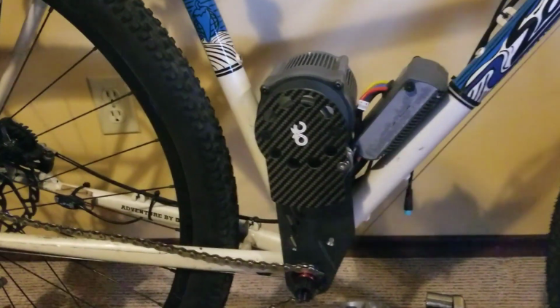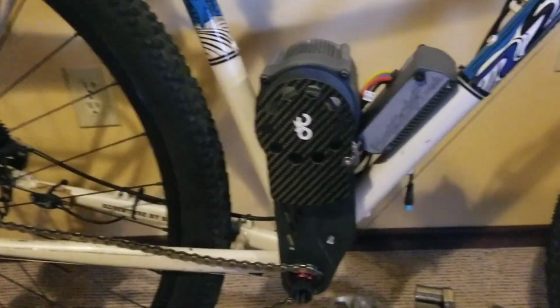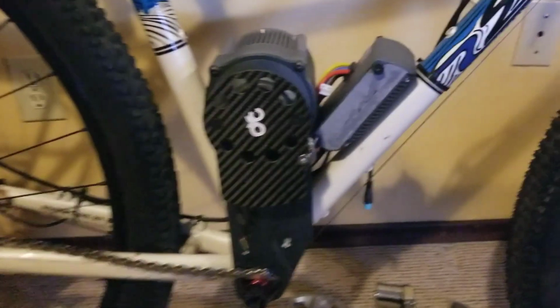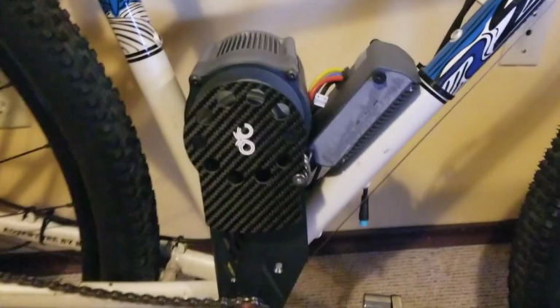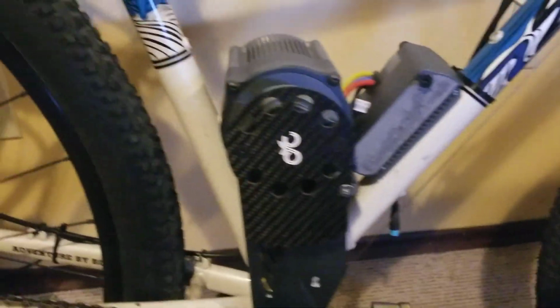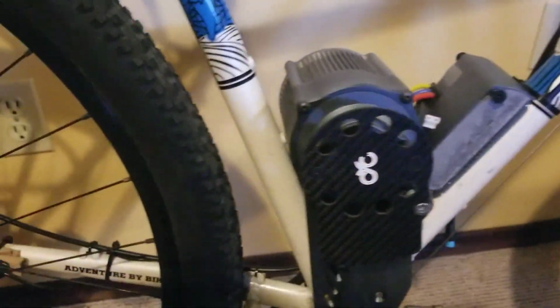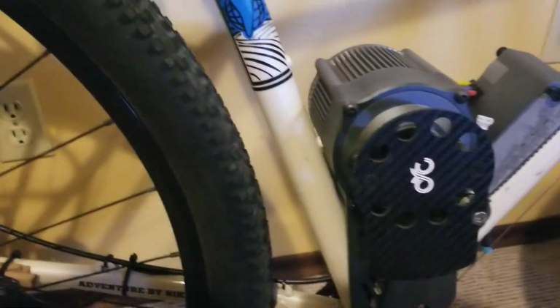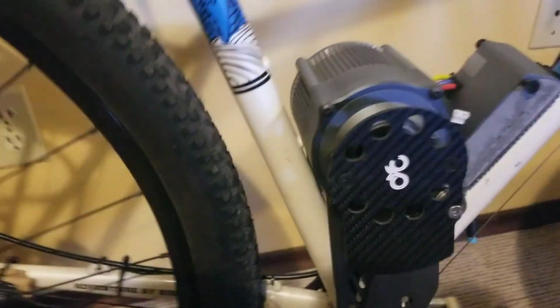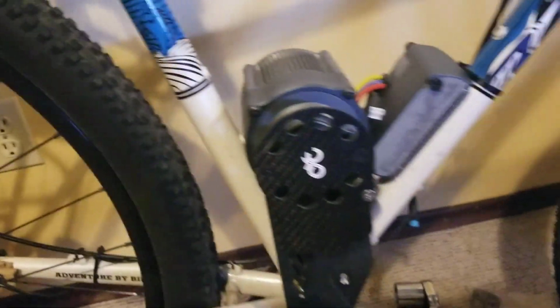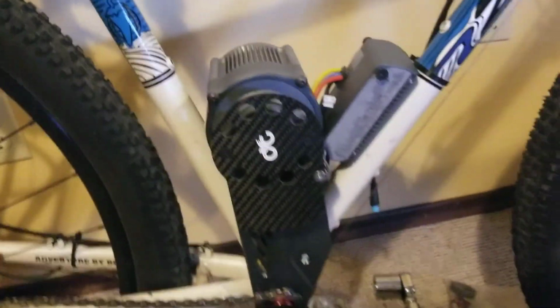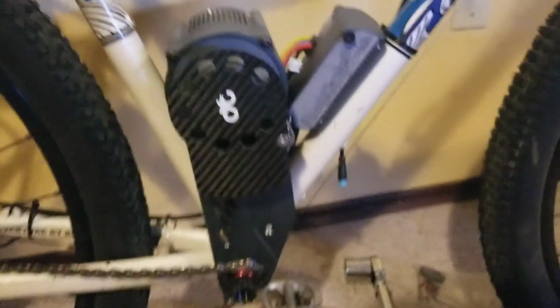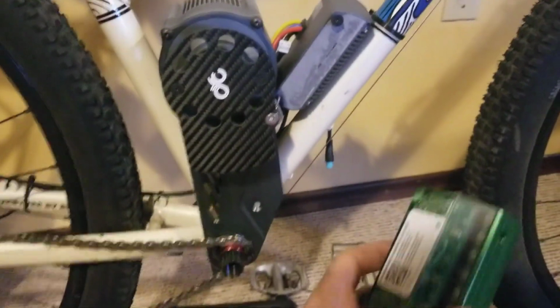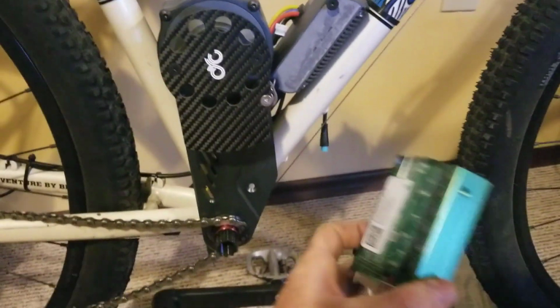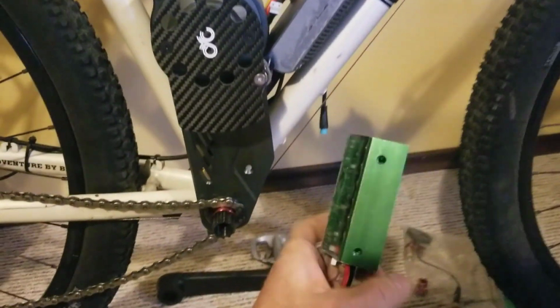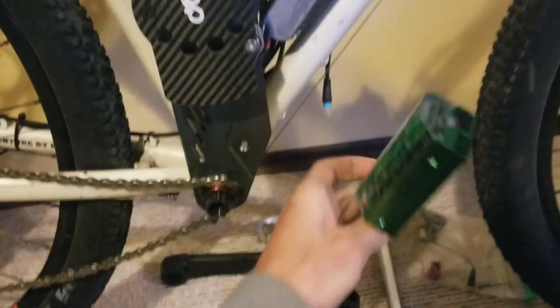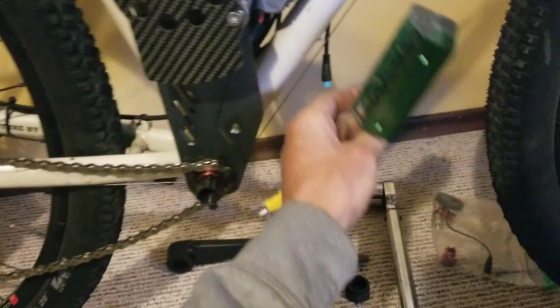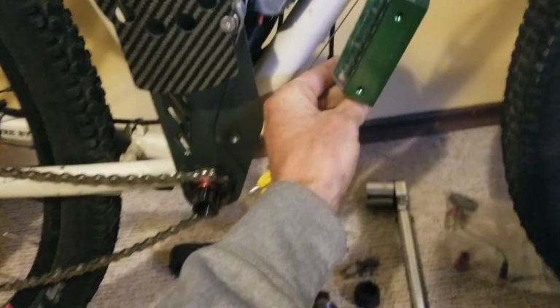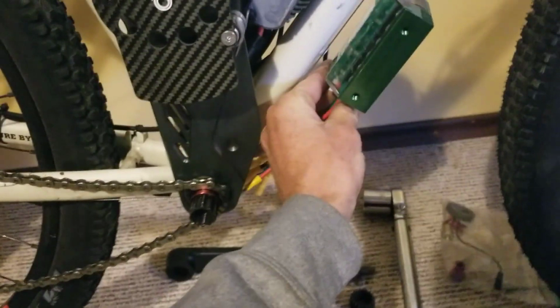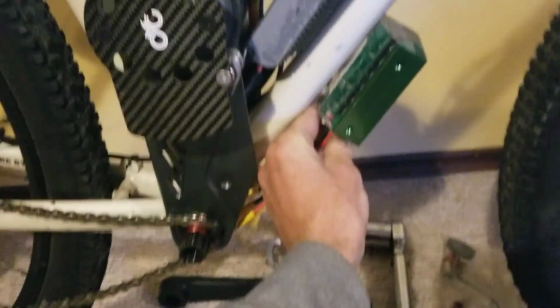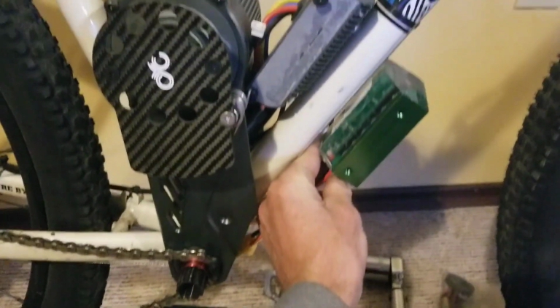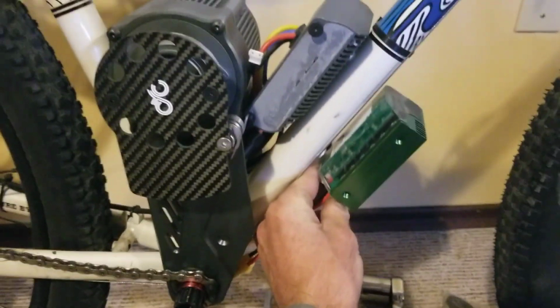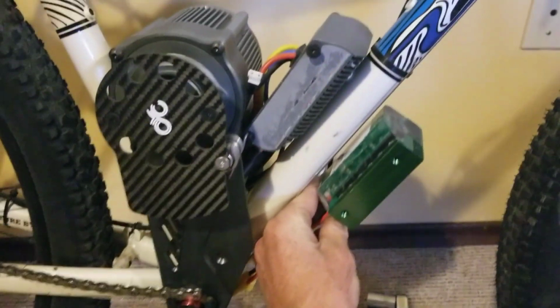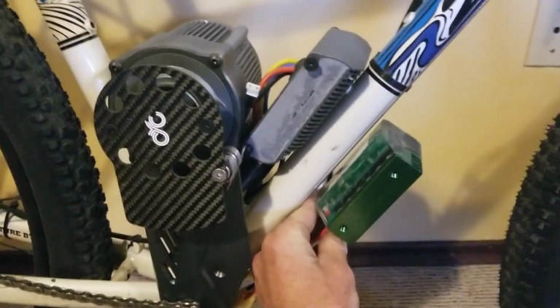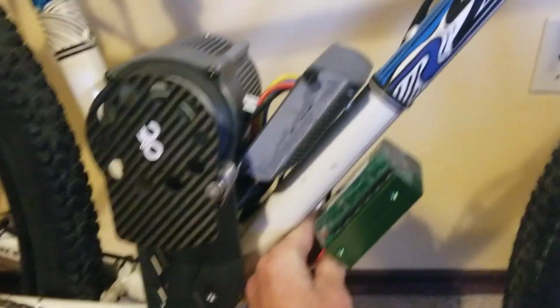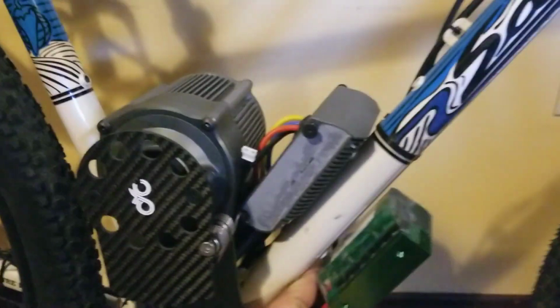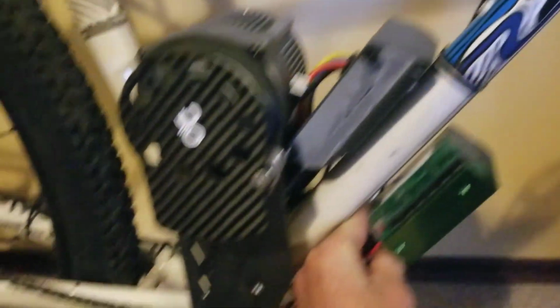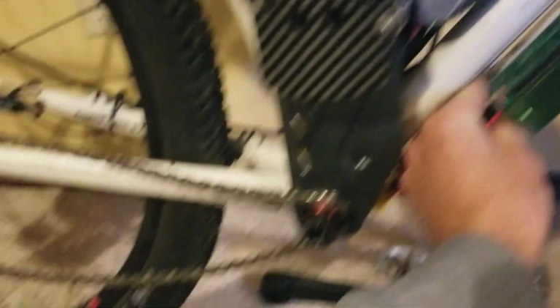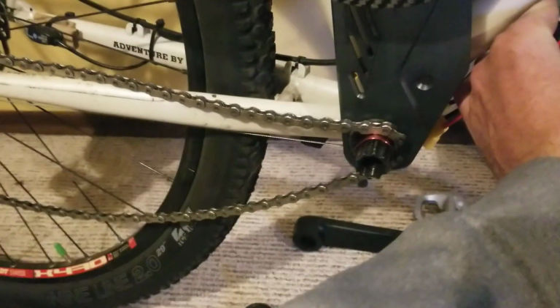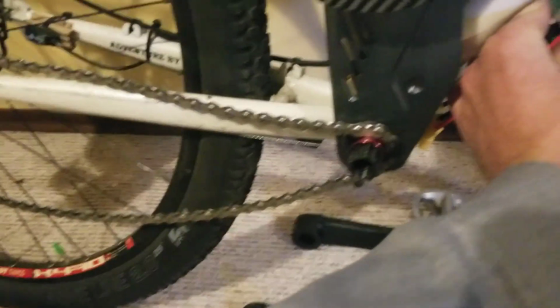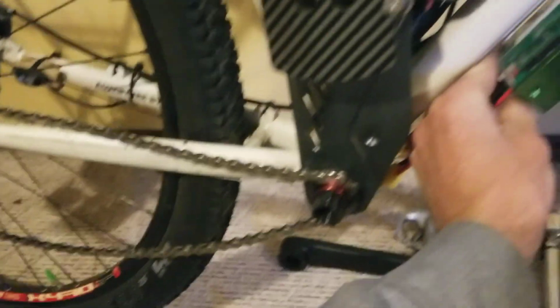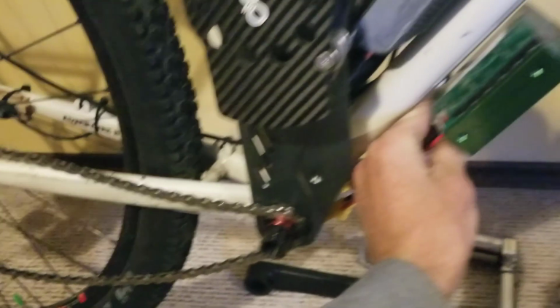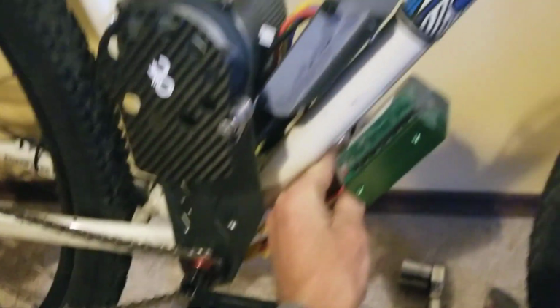I'm also going to try it with the ASI BAC 800. I'll probably do that one underneath, but make some really cool parts to get it locked into place.